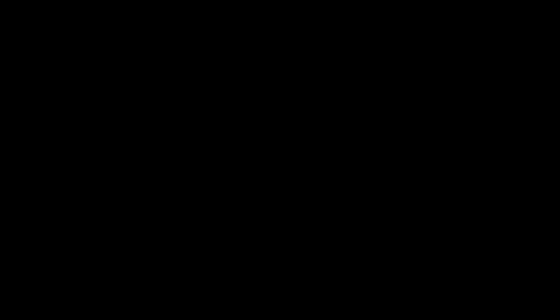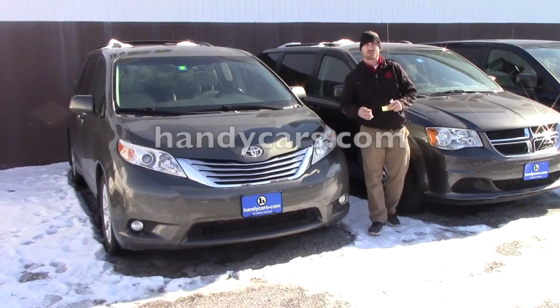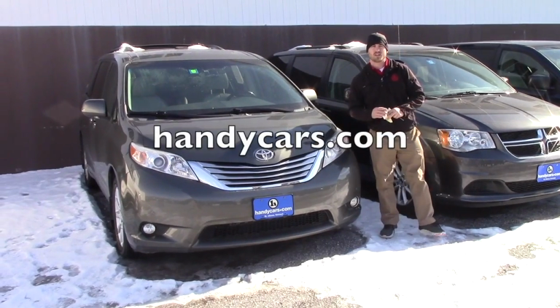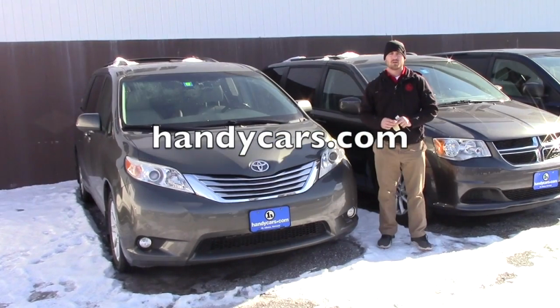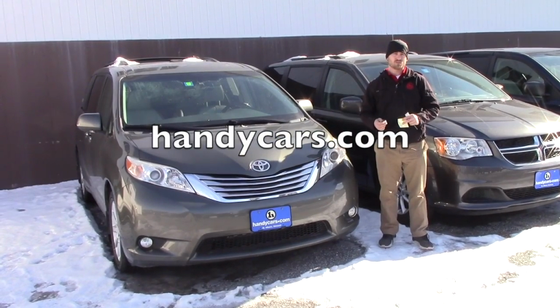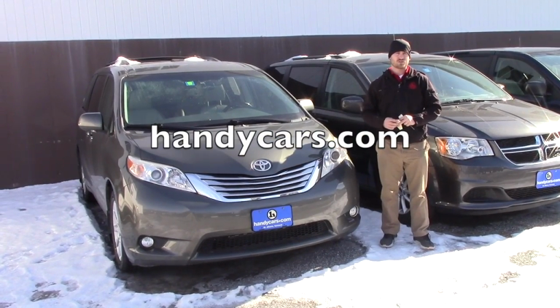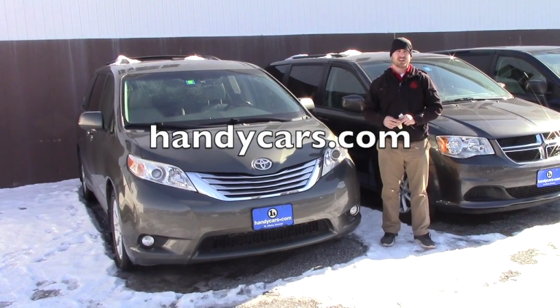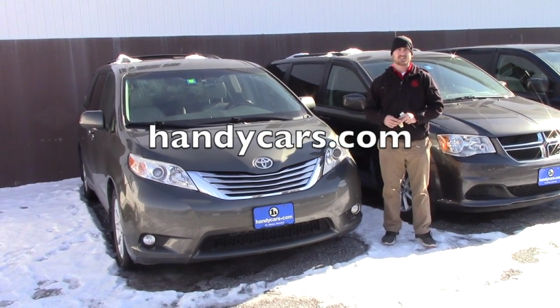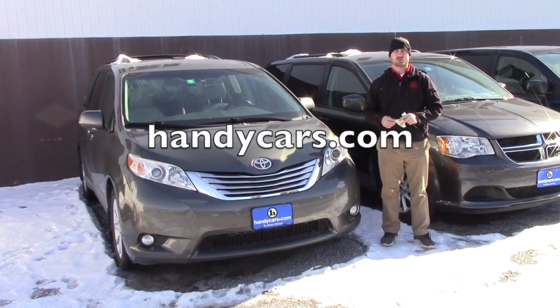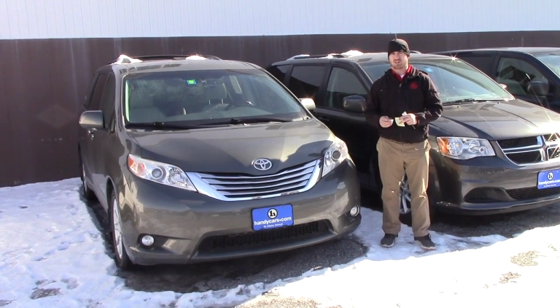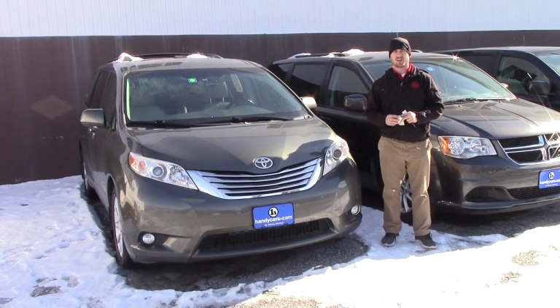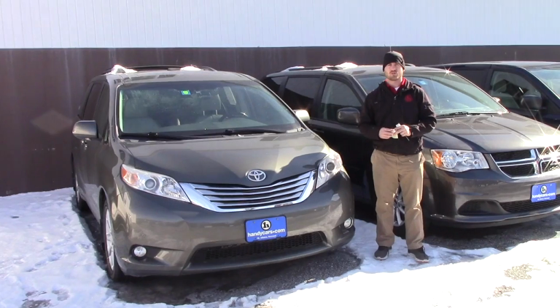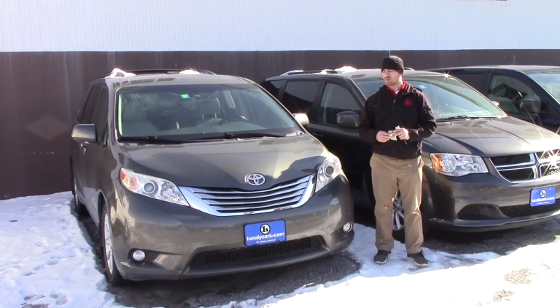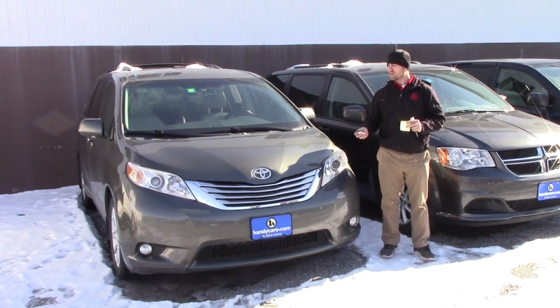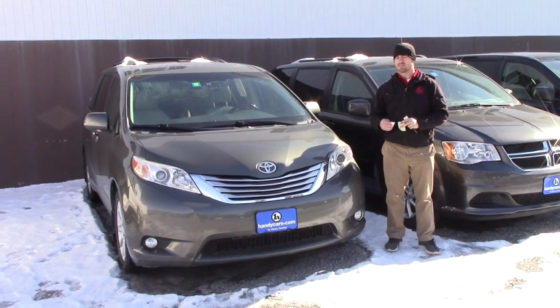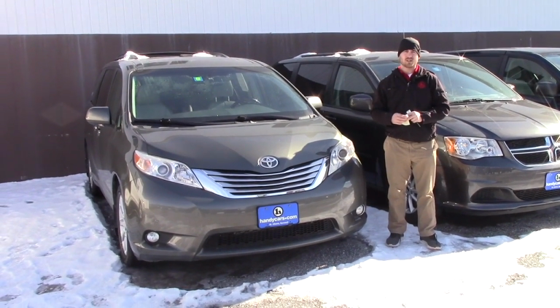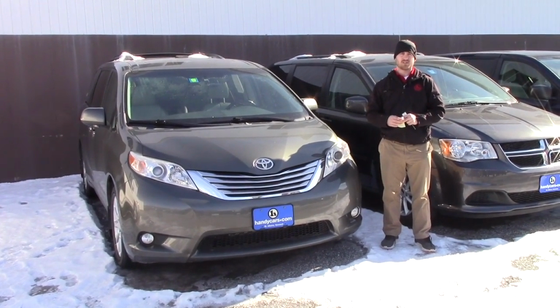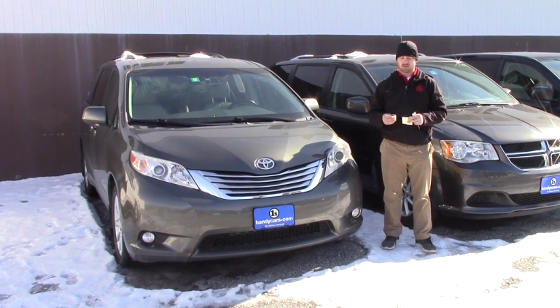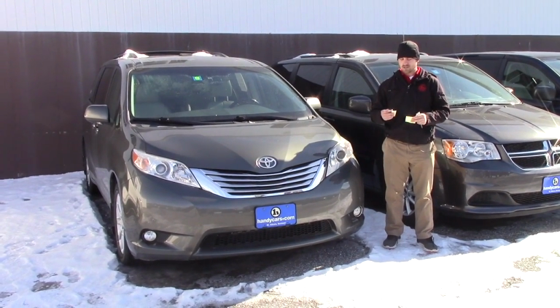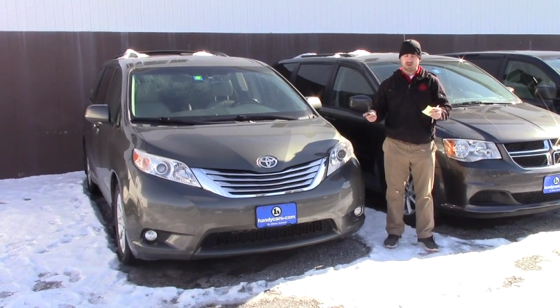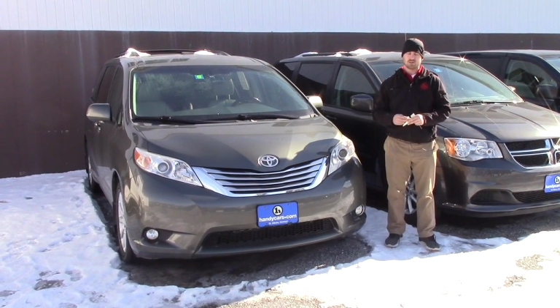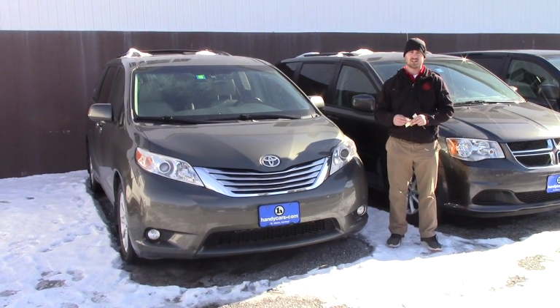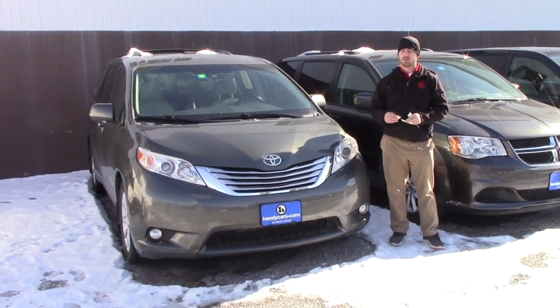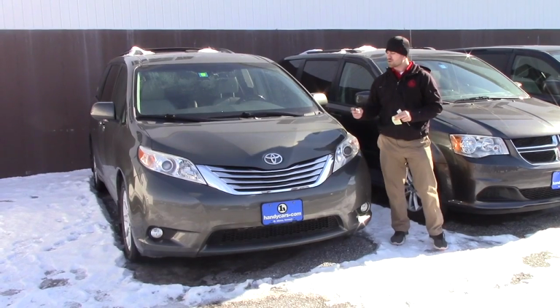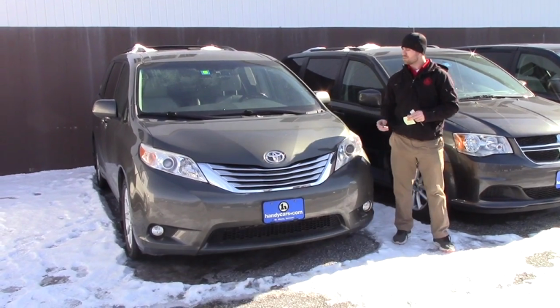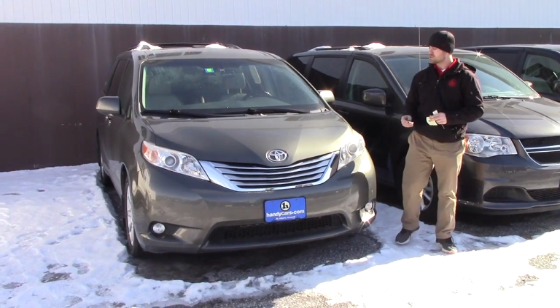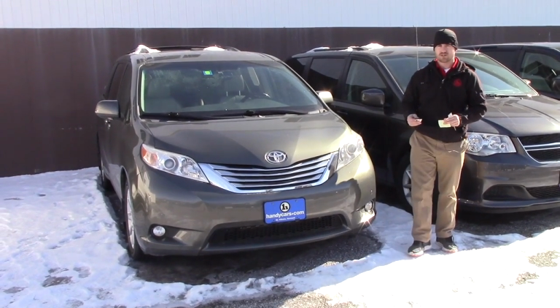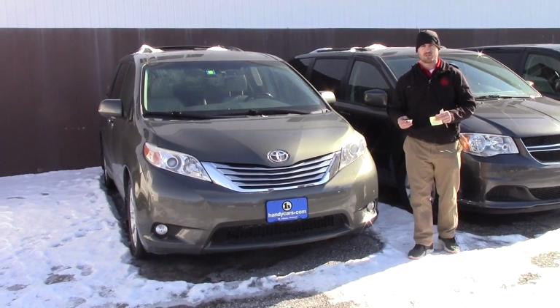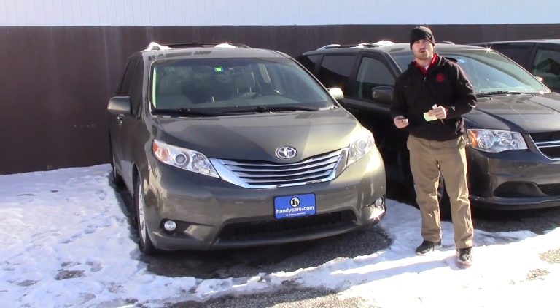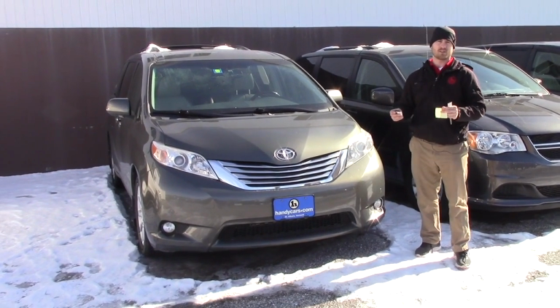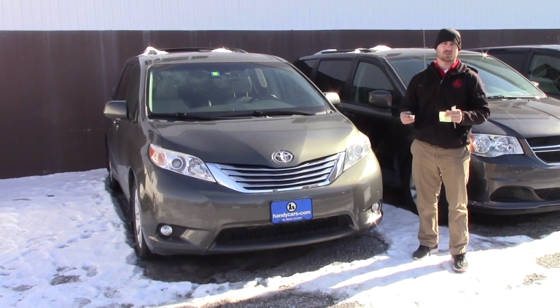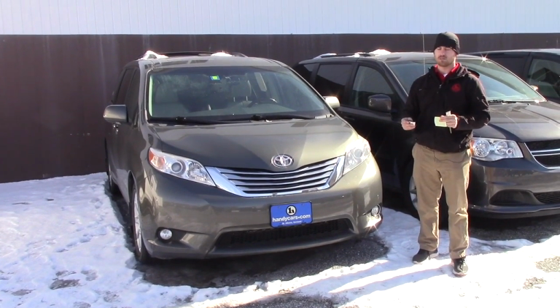Good afternoon, Ed. My name is Terrence. I'm here at Hindy's Downtown. I just want to thank you again for your inquiry on this 2012 Toyota Sienna Limited. I want to go over a few options and the condition of the vehicle, and hopefully it's everything you expected it to be.